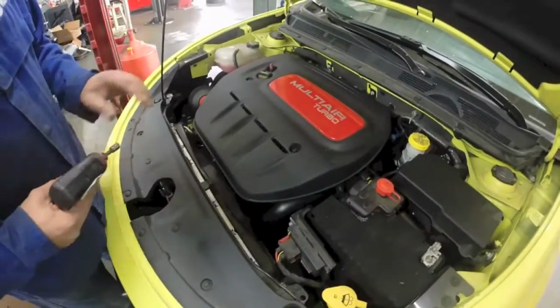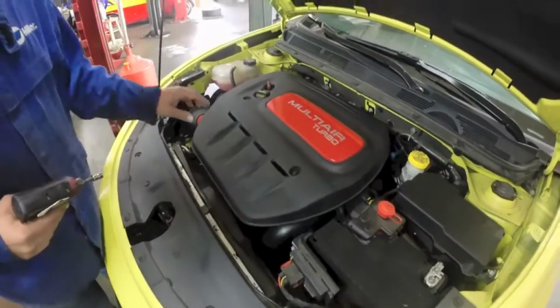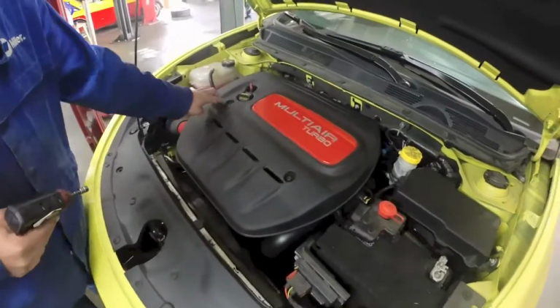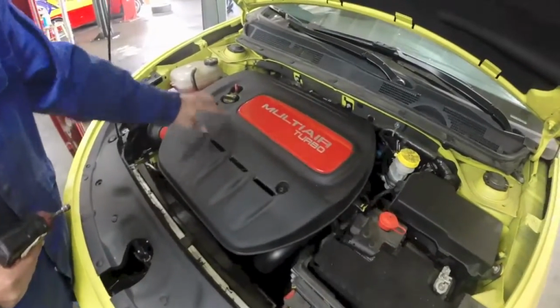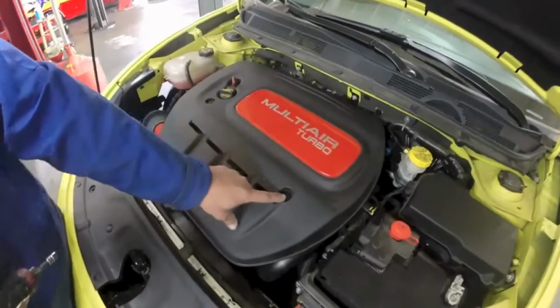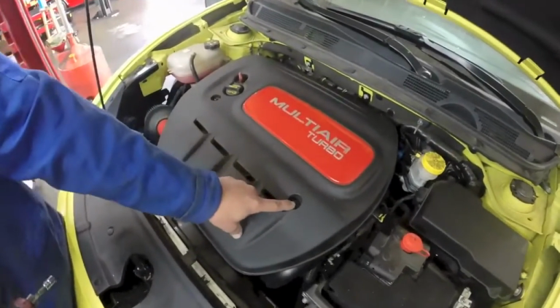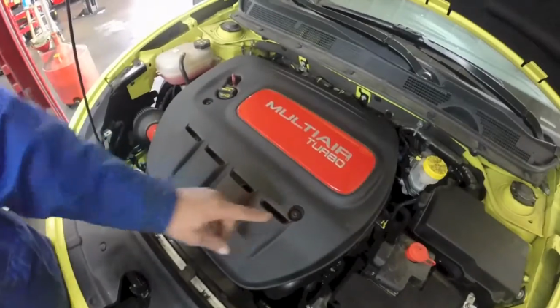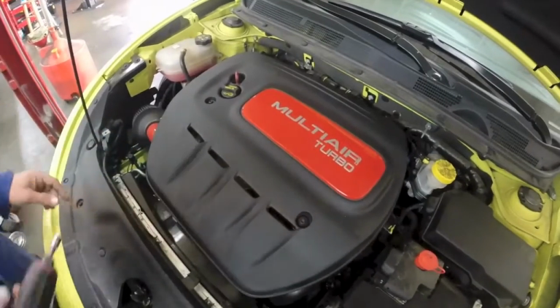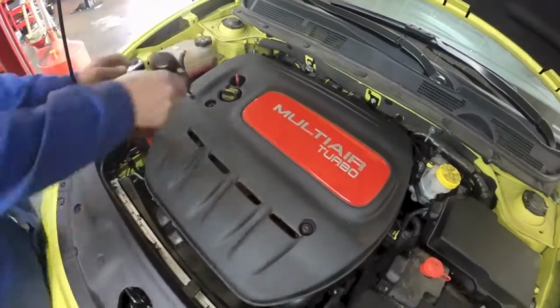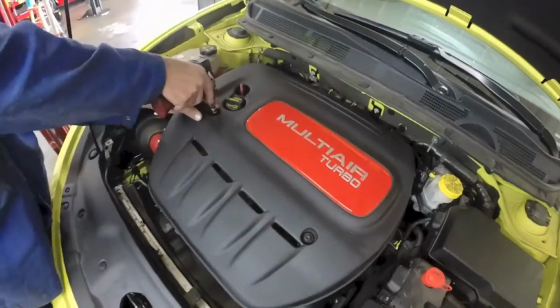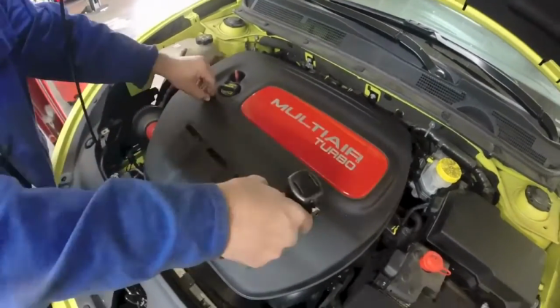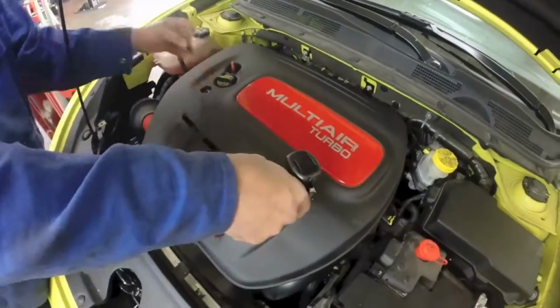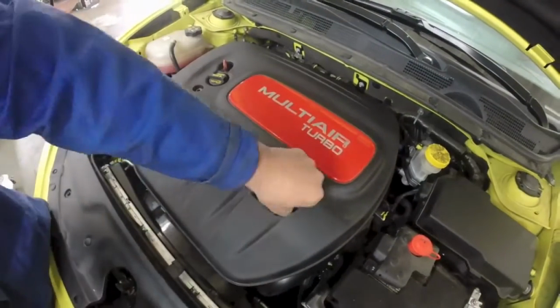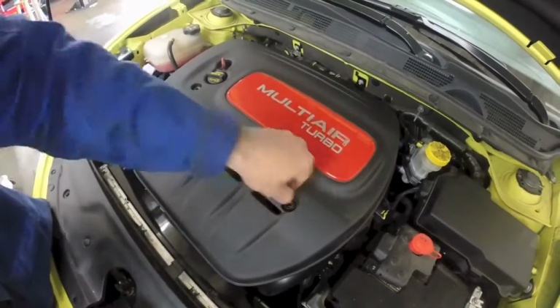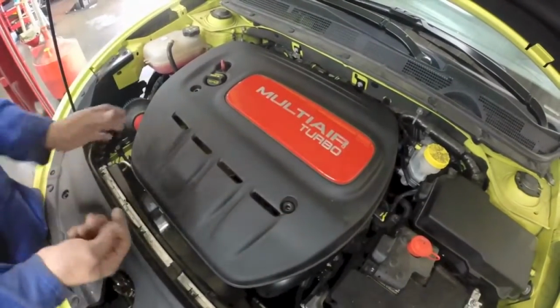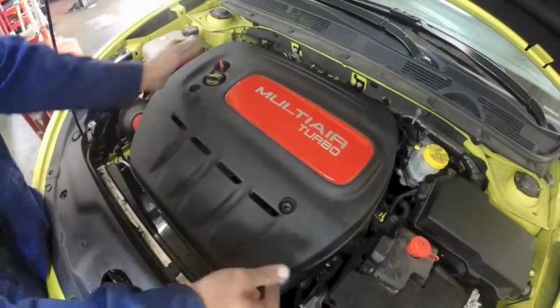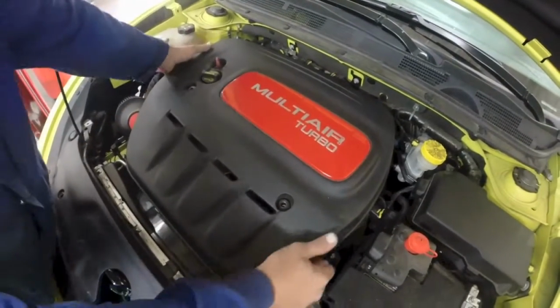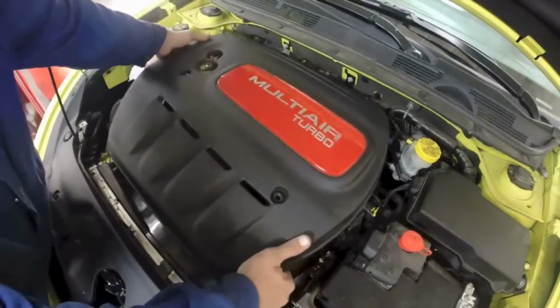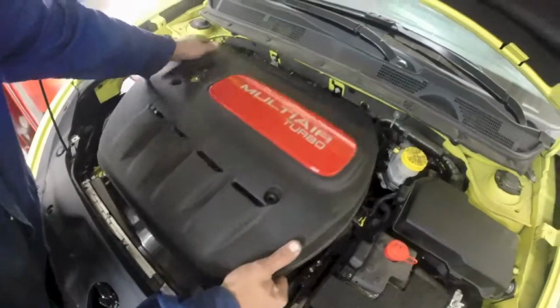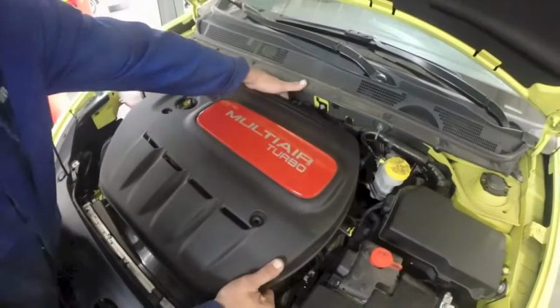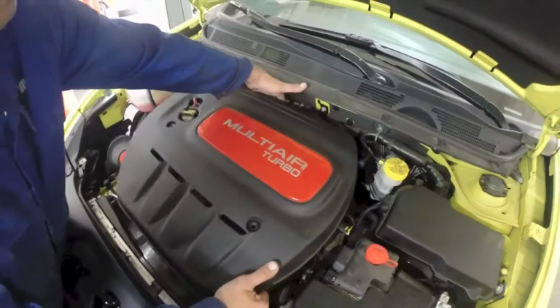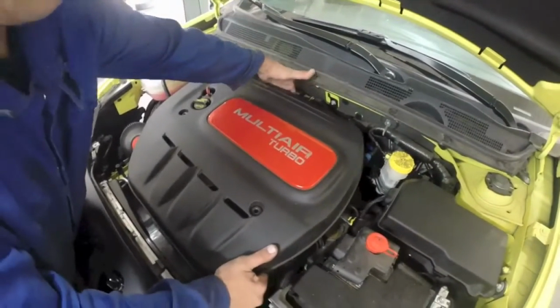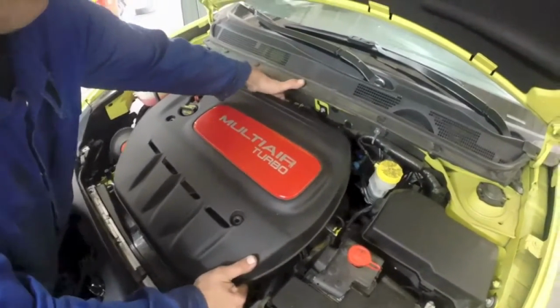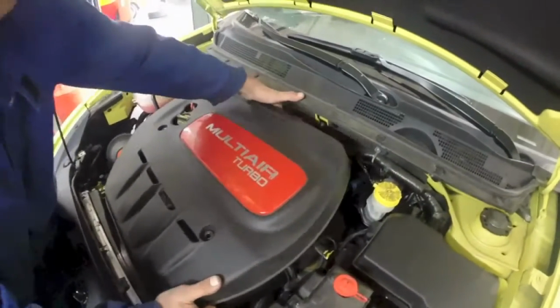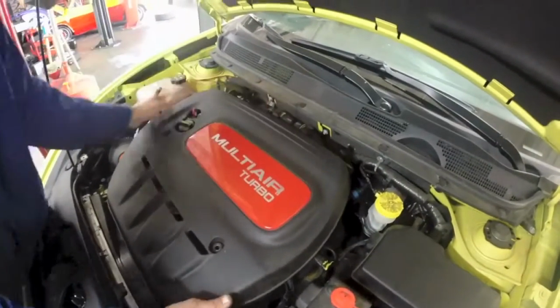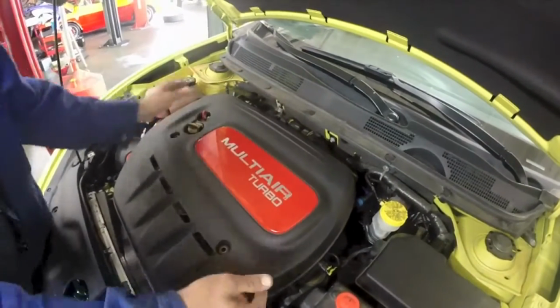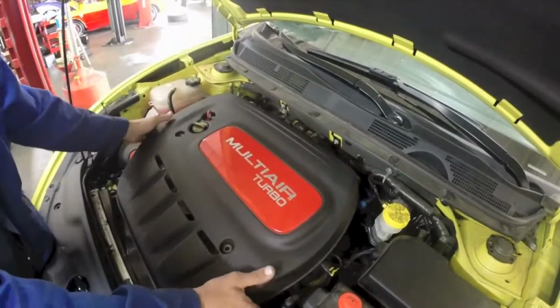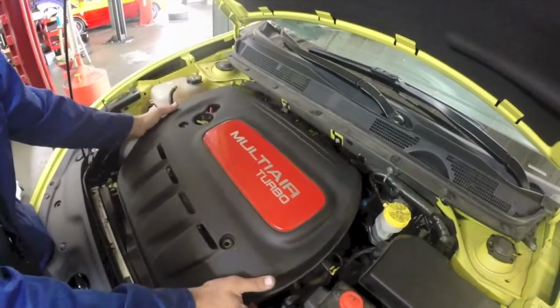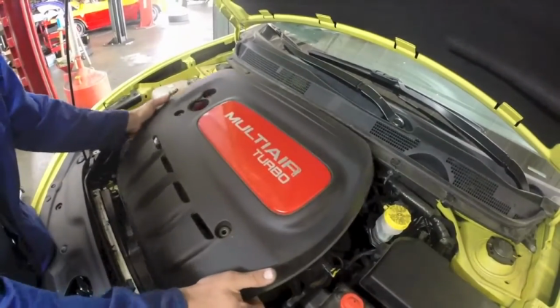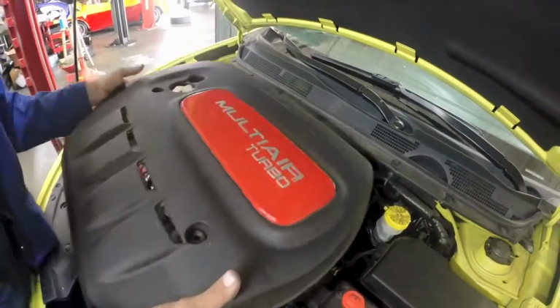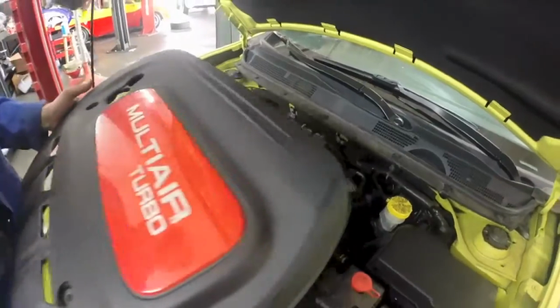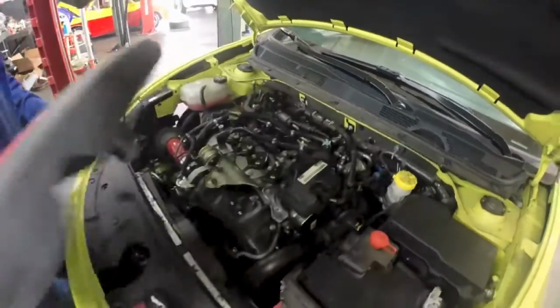So first, you want to start by removing these two screws on the engine cover, and then pull up. It's got a press lock on the back middle, so pull up on the back and pull this out of the way.